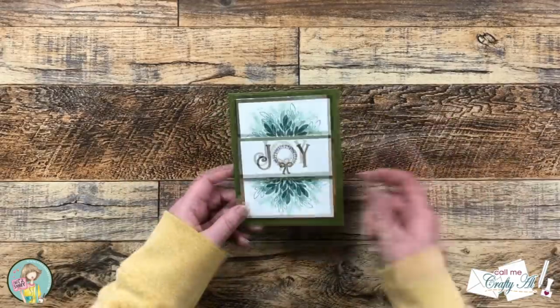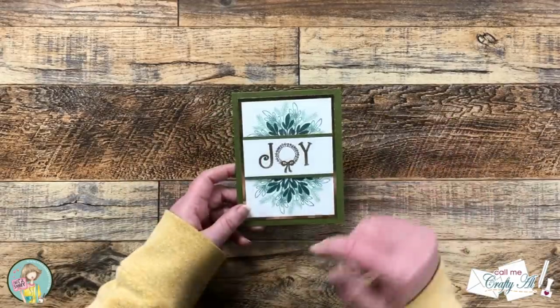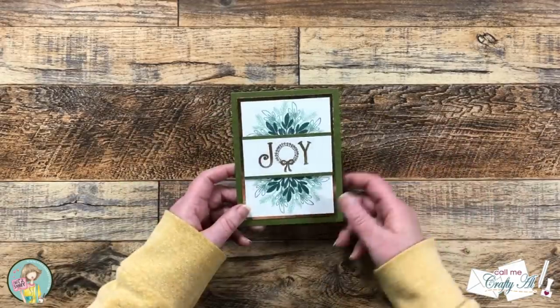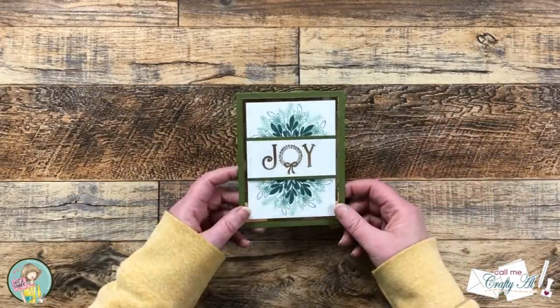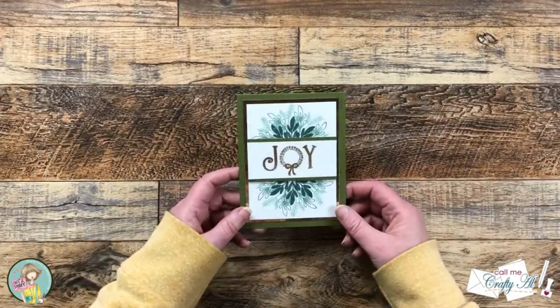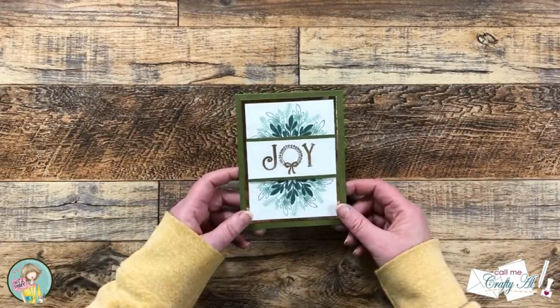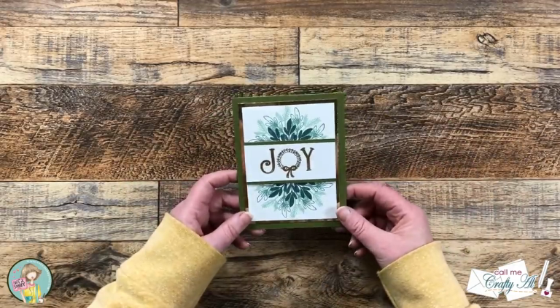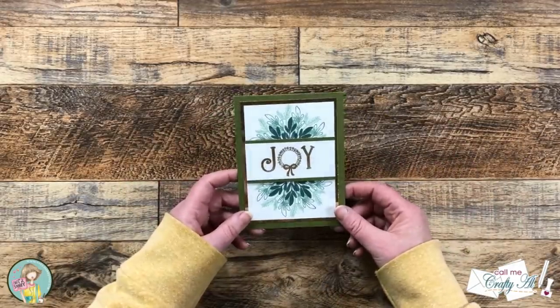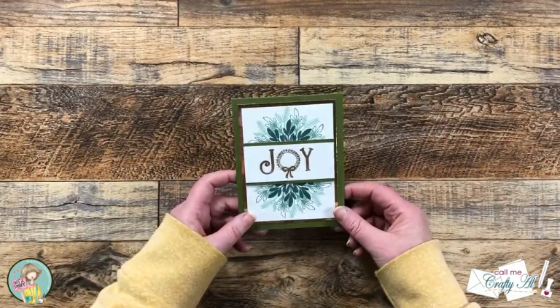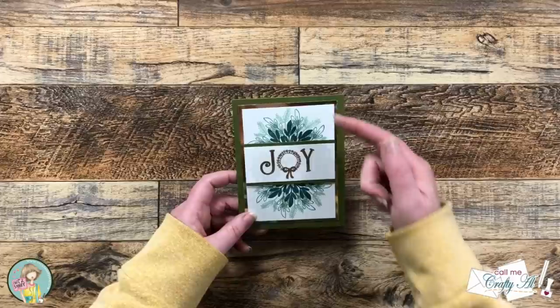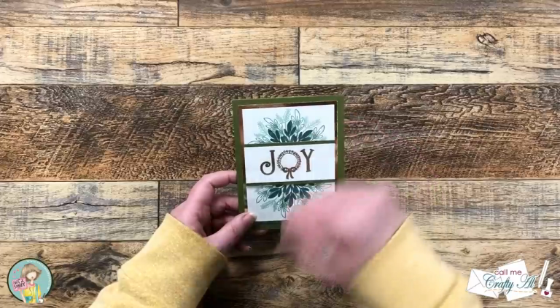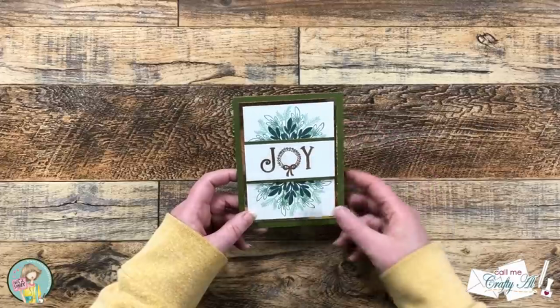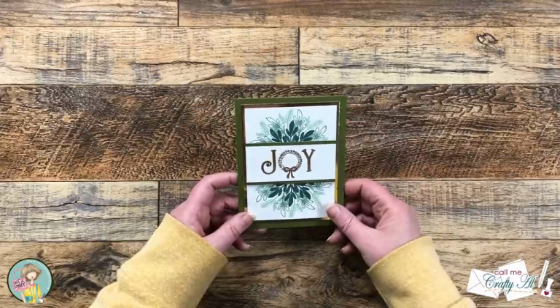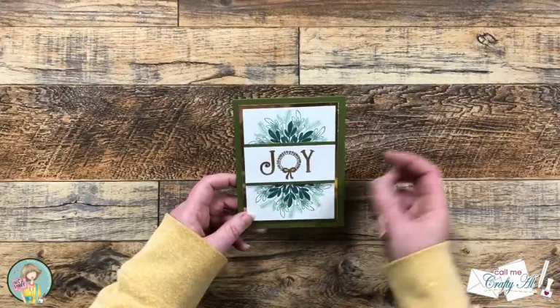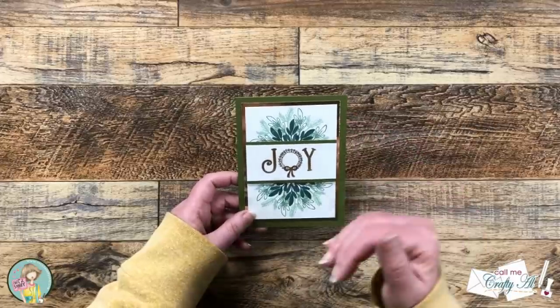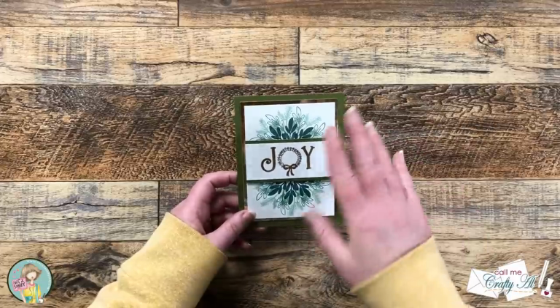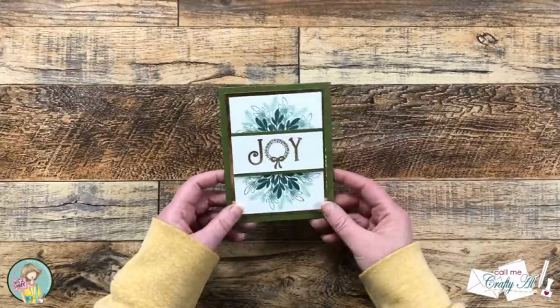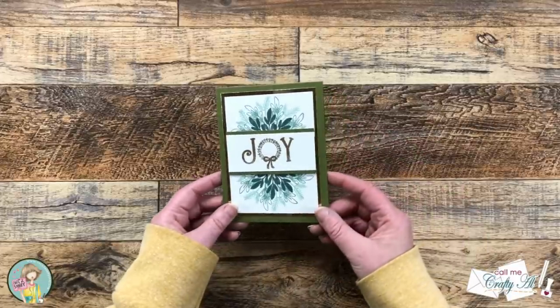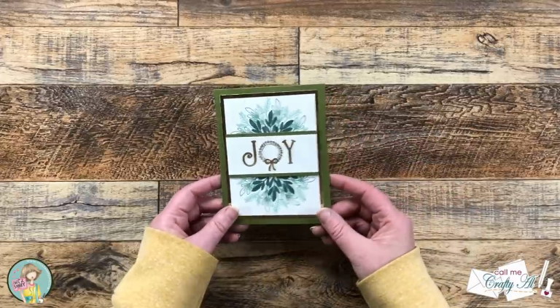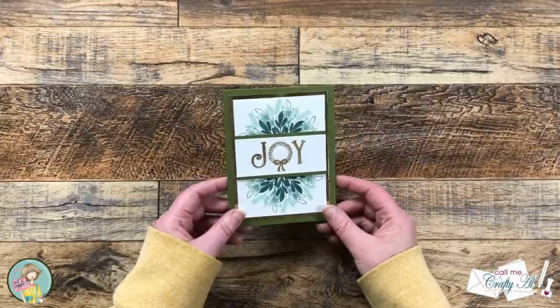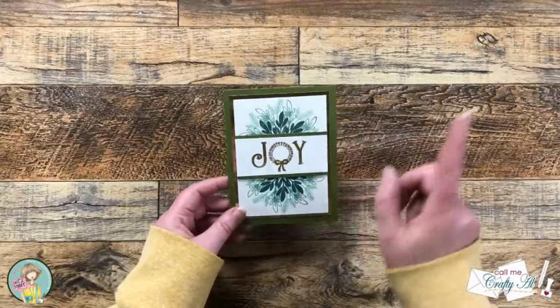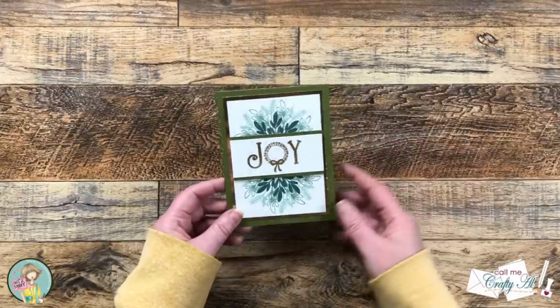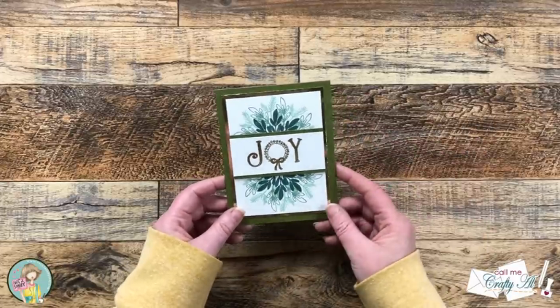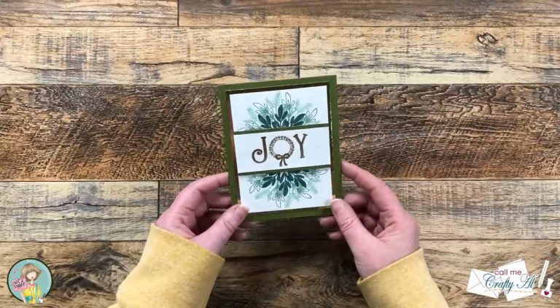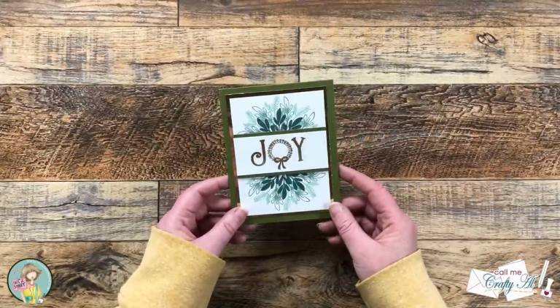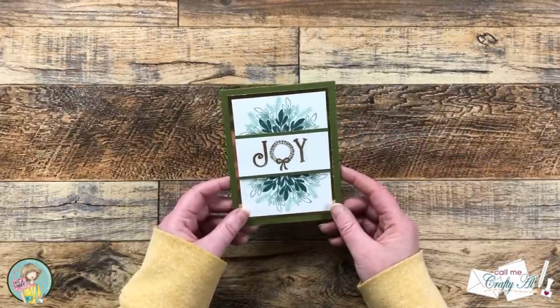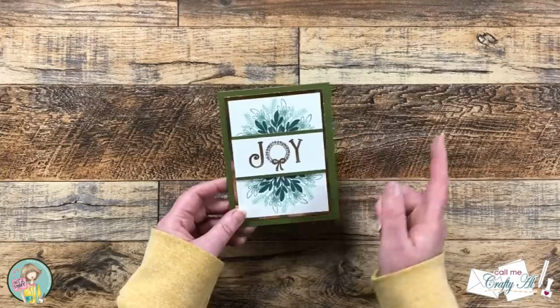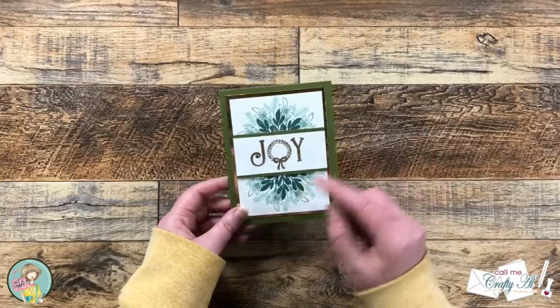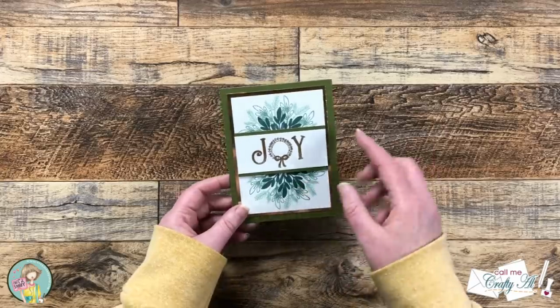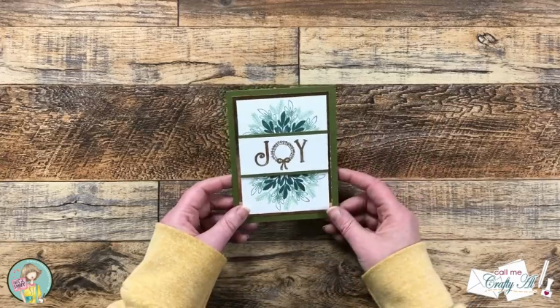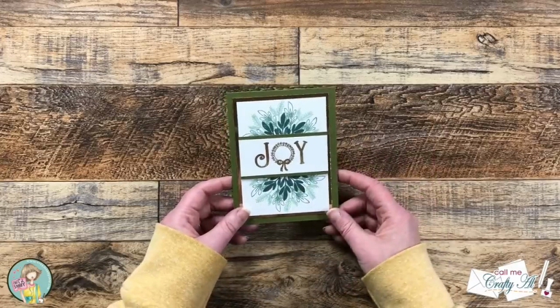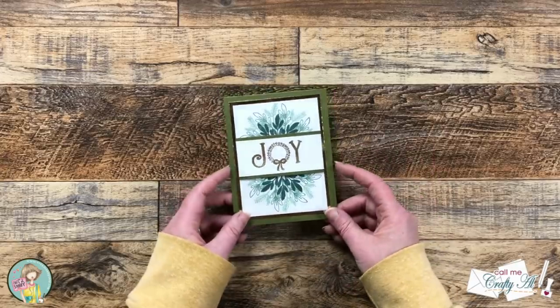At this point you could add some accent colors — maybe some red gems — but I'm going to leave it as is. I am going to decorate the inside a little bit and I'll show you the finished card here in just a second.